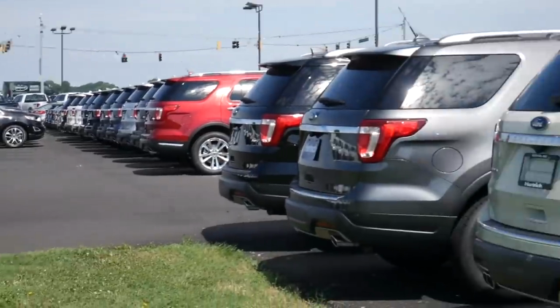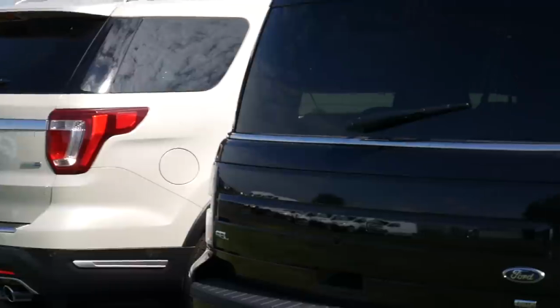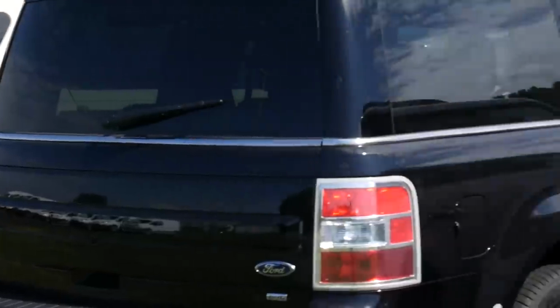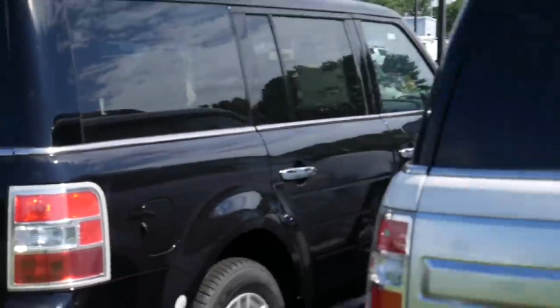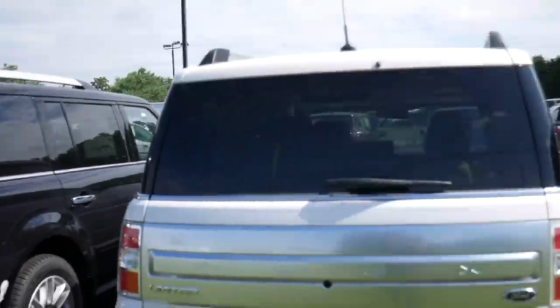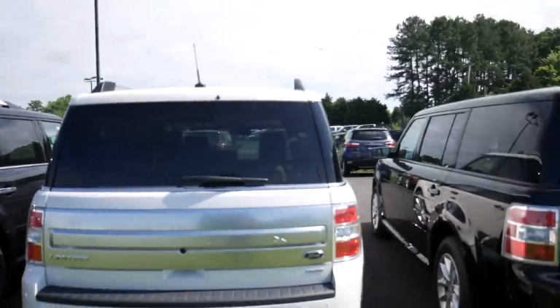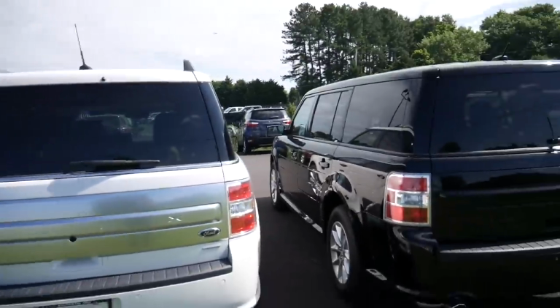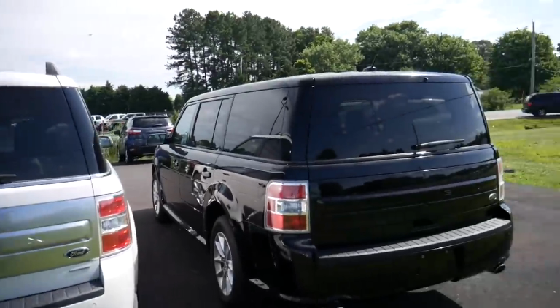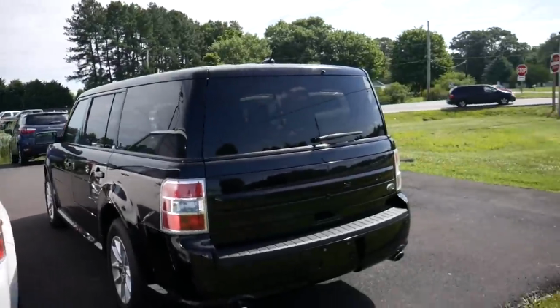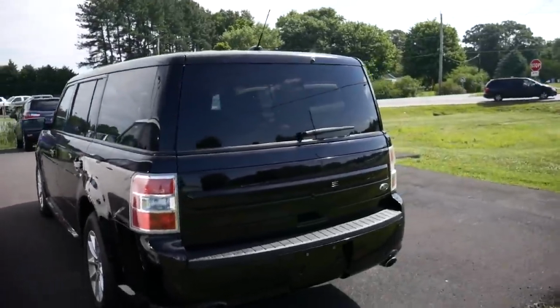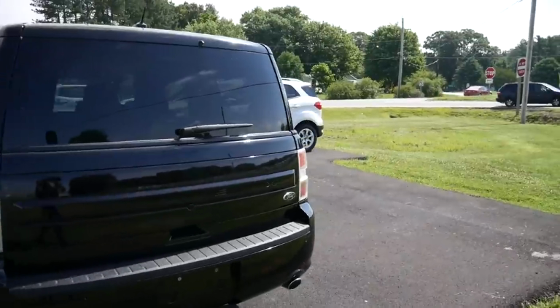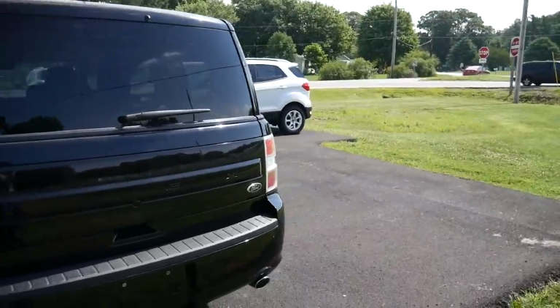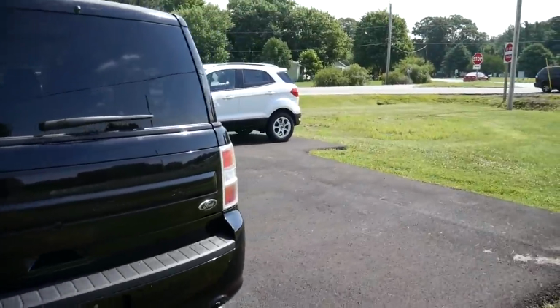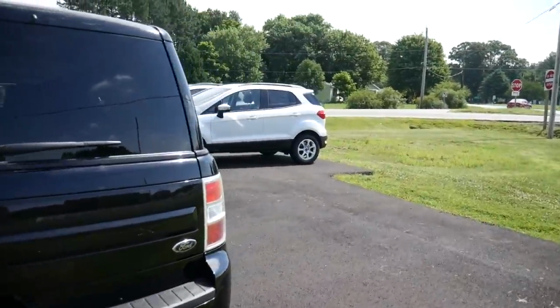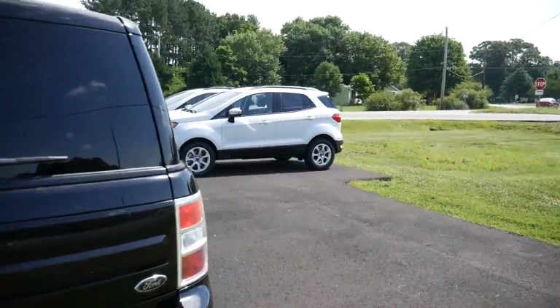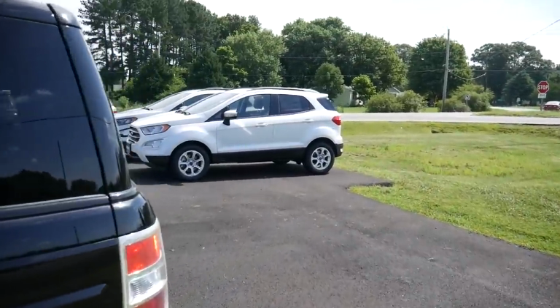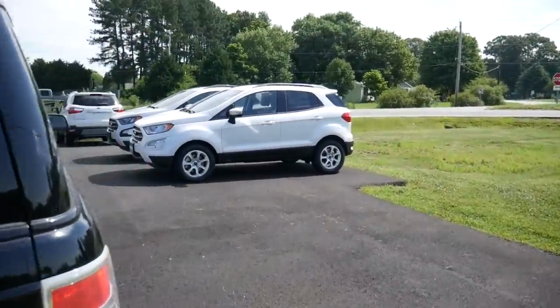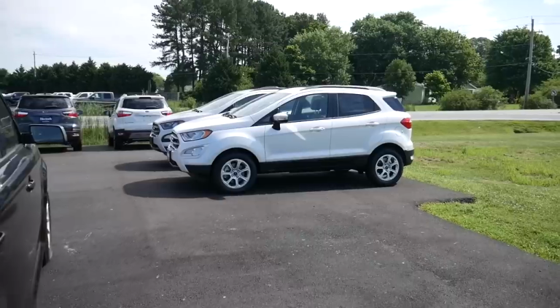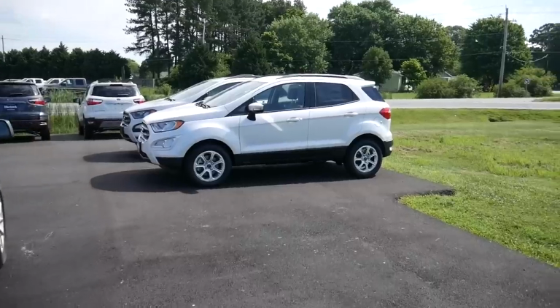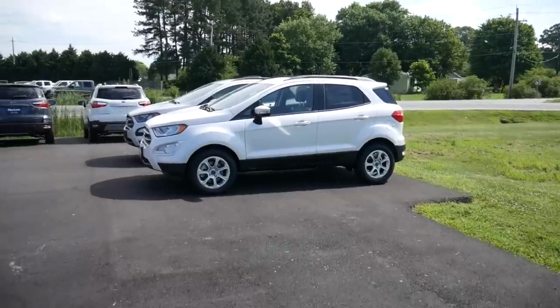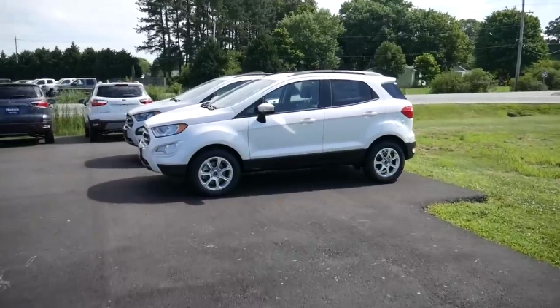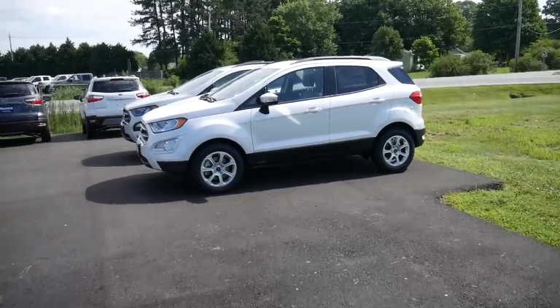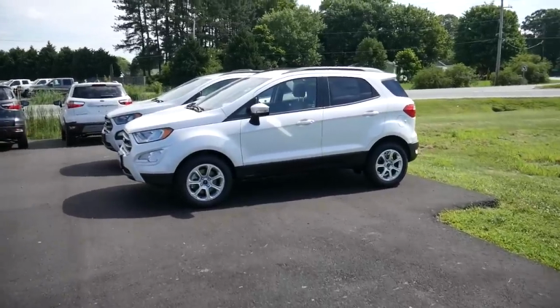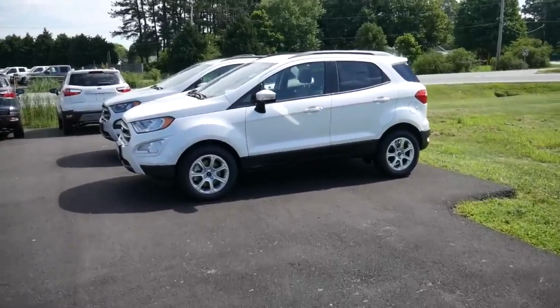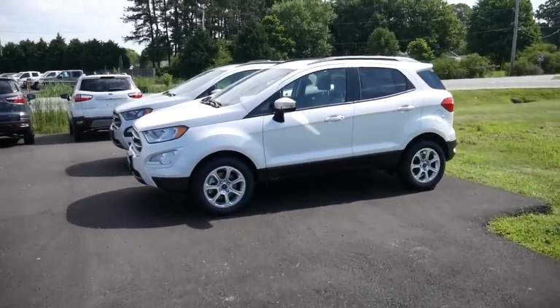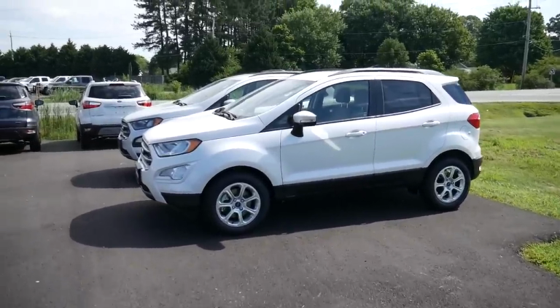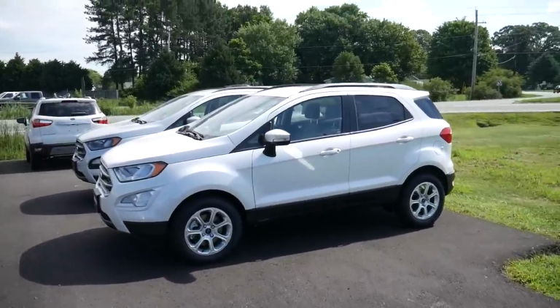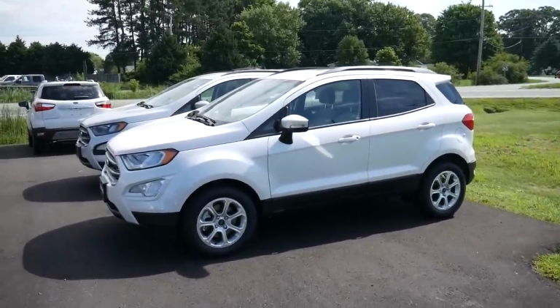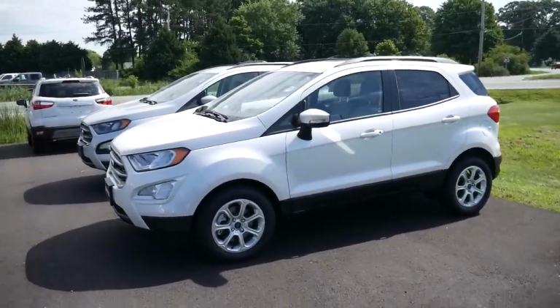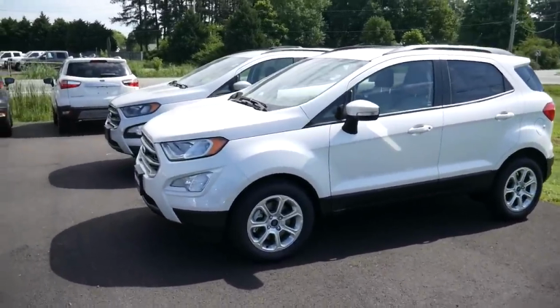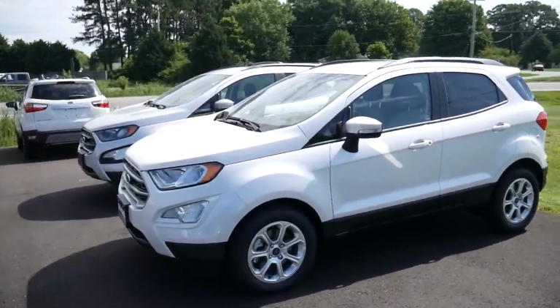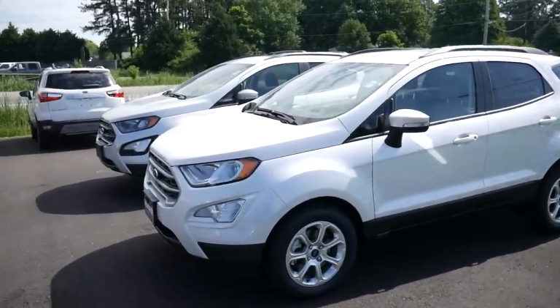Ford has cars in almost every possible segment. Unfortunately, in India they only made it till this segment — we don't have any car above the EcoSport other than the Endeavour, which happens to be an Asia-specific car.